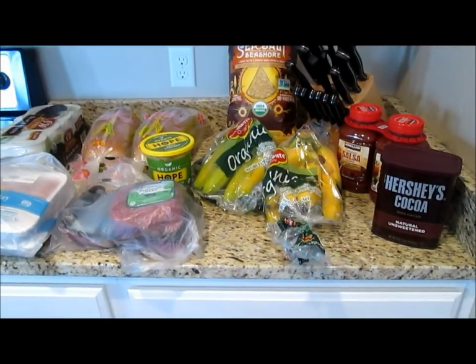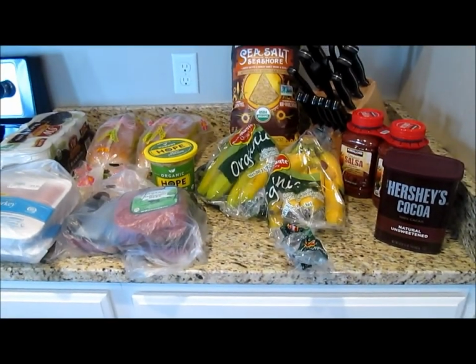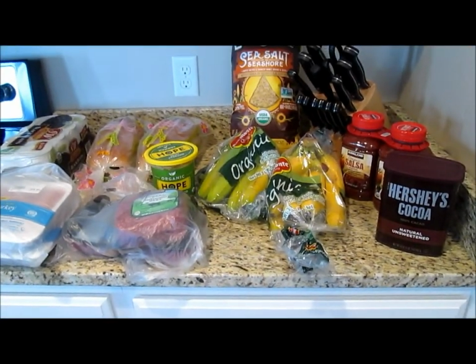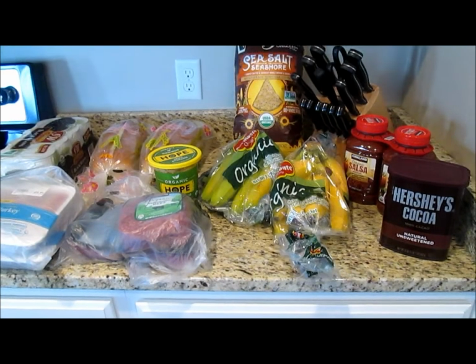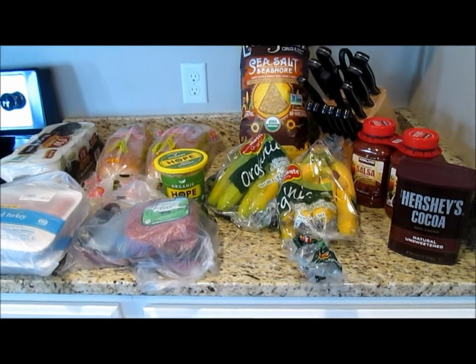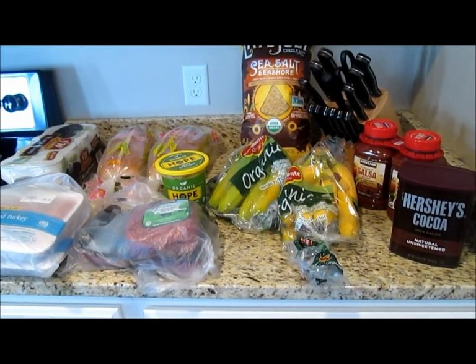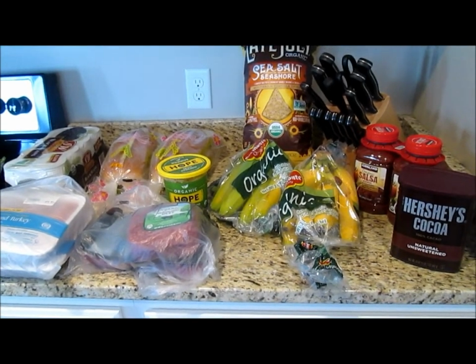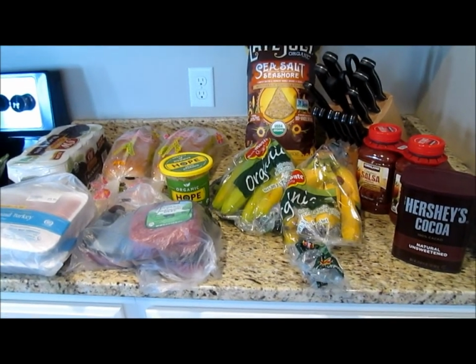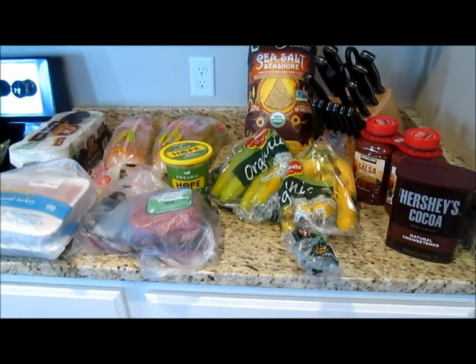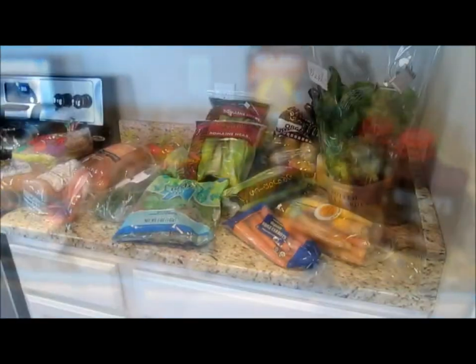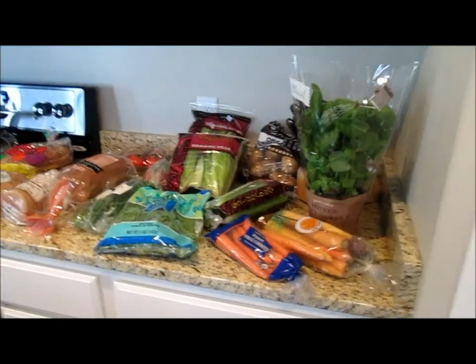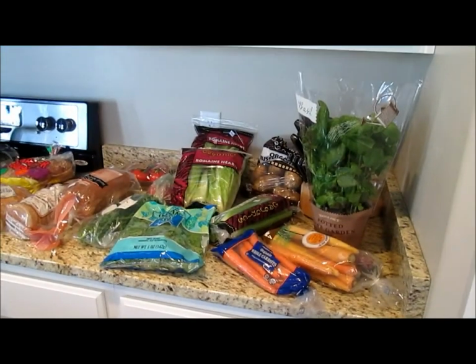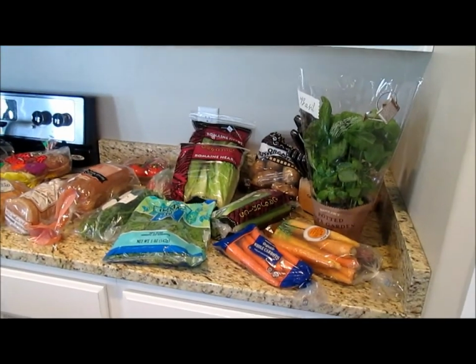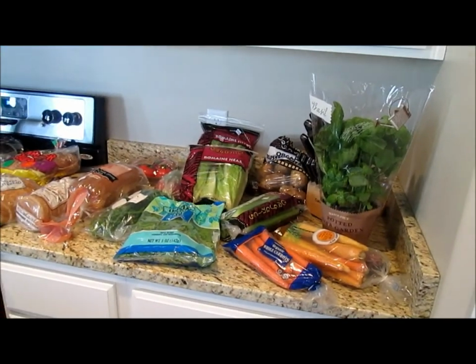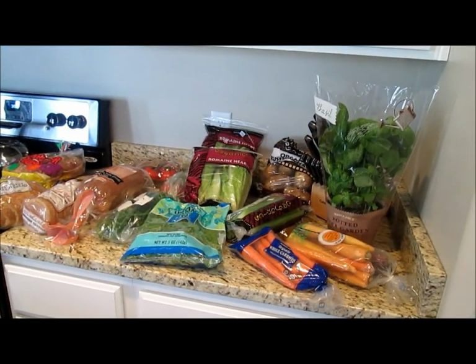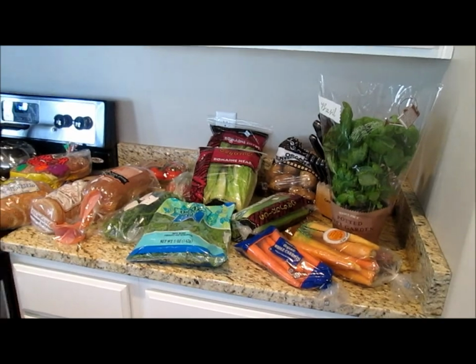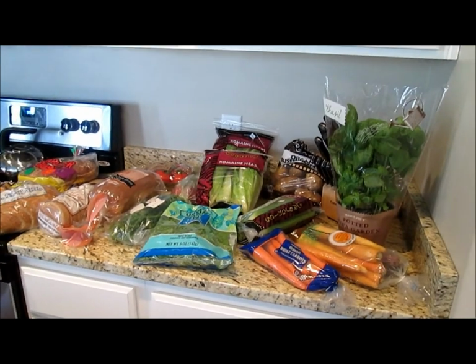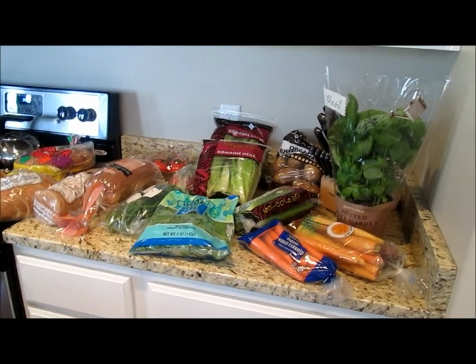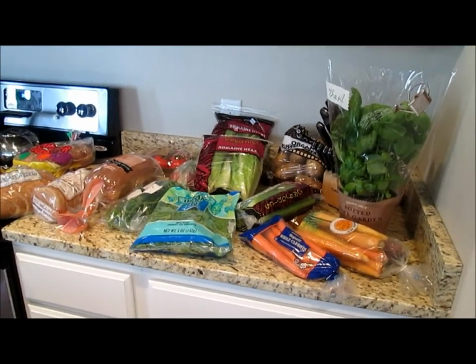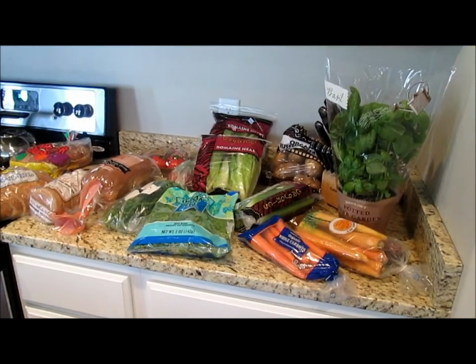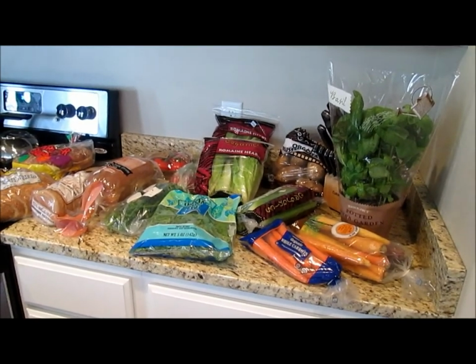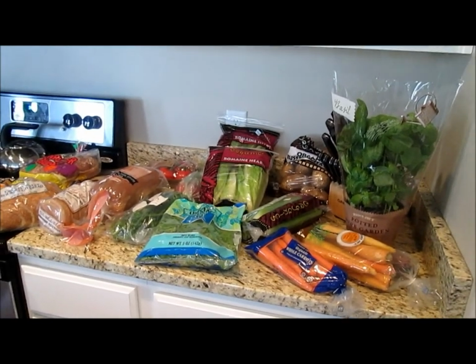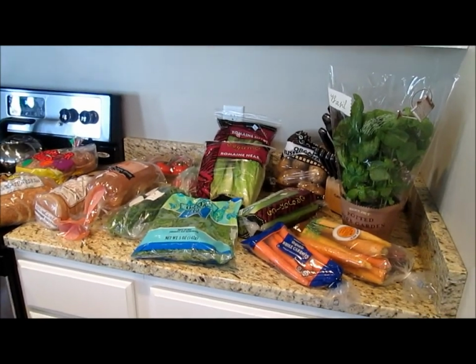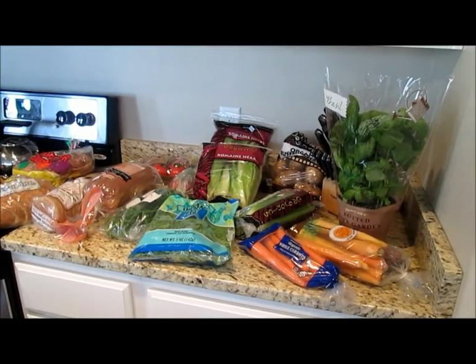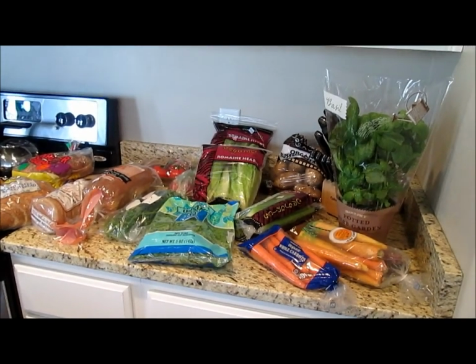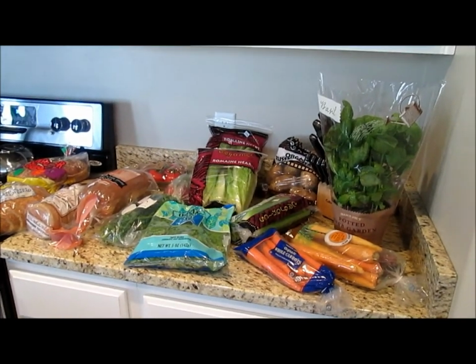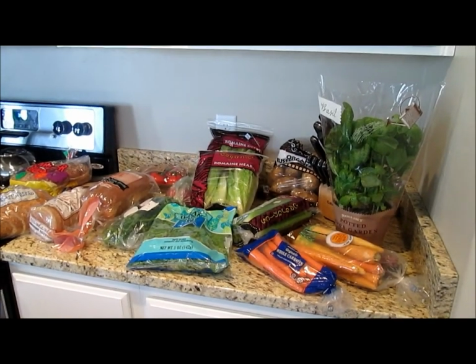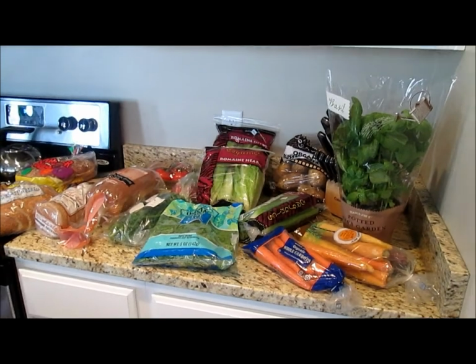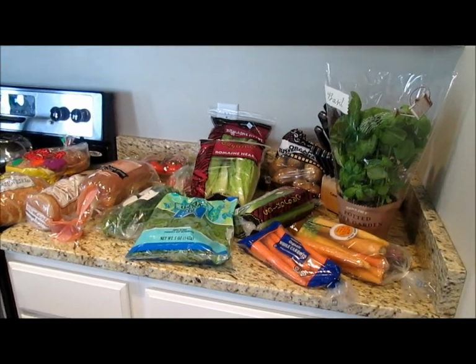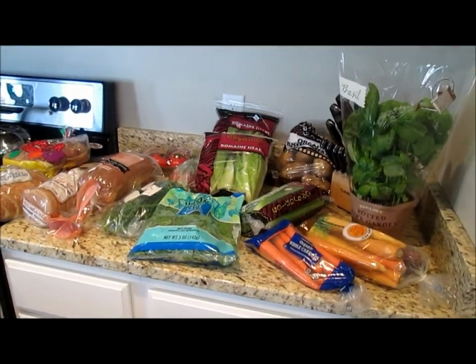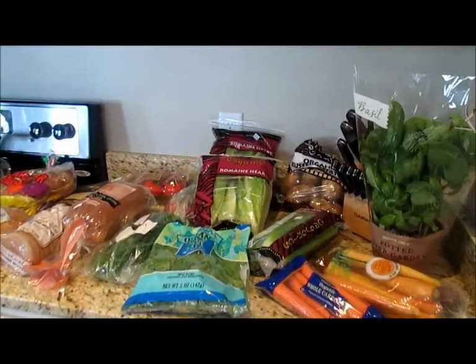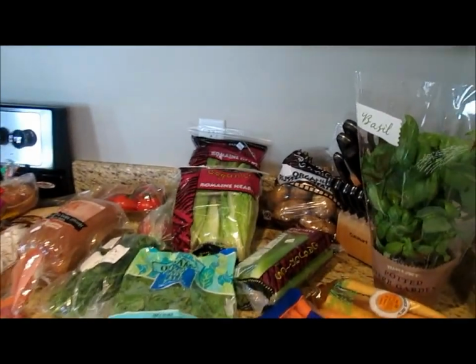Oh, and I also got a bag of softener salt. Here's everything I got from Trader Joe's. I have not gone in months, so I was so excited to go. Plus, they opened a new Trader Joe's sort of near us and it's a lot closer than the one I usually go to. So that was exciting.